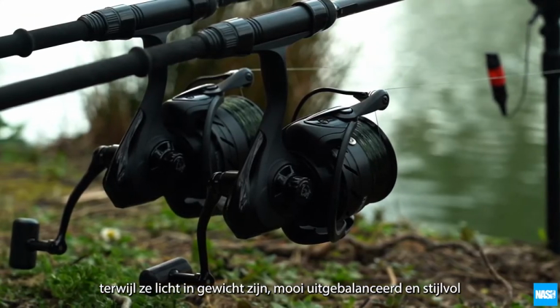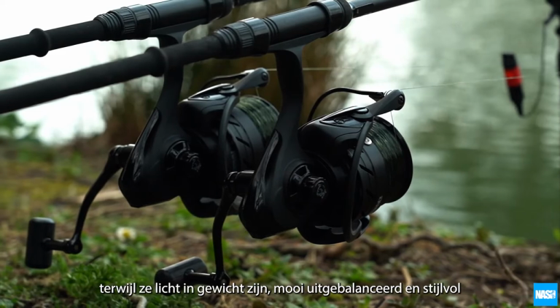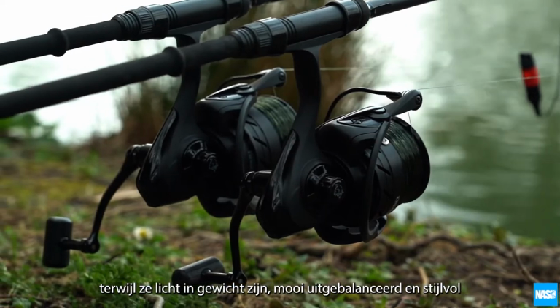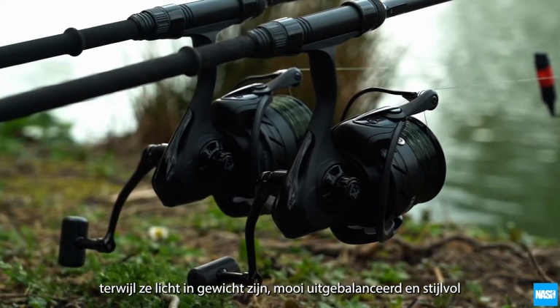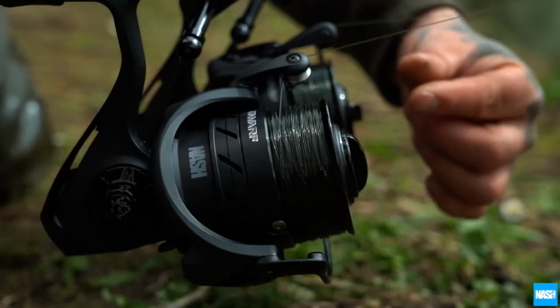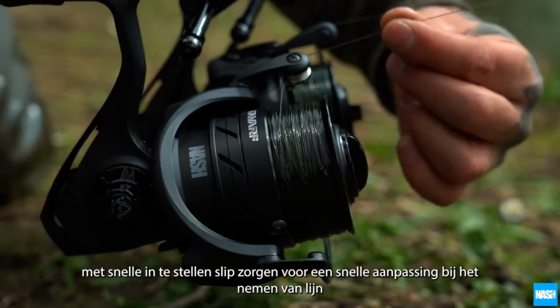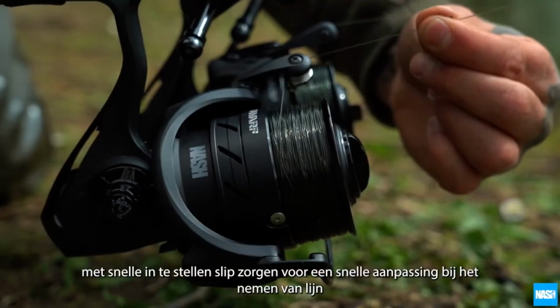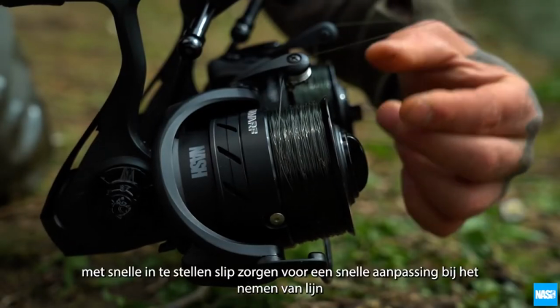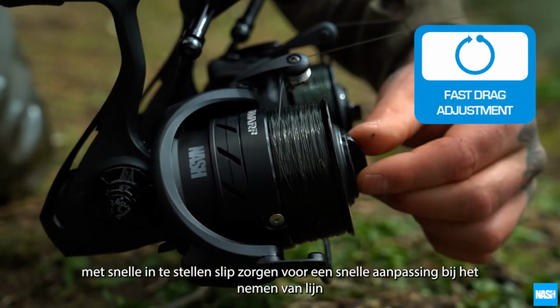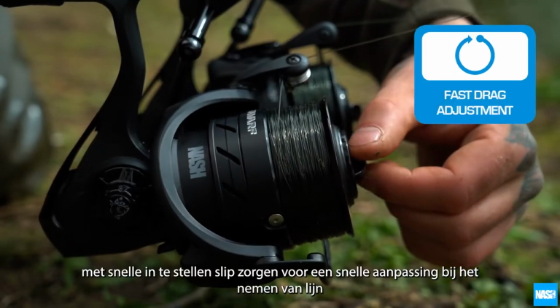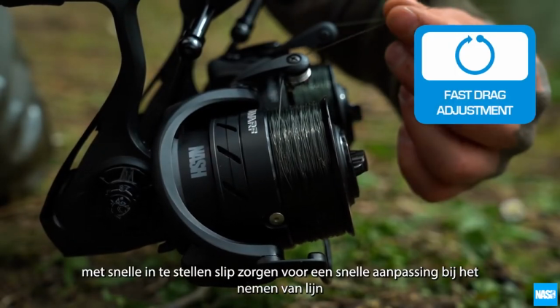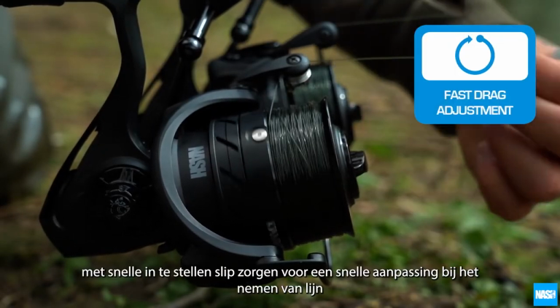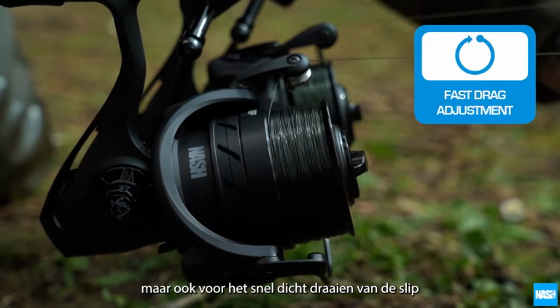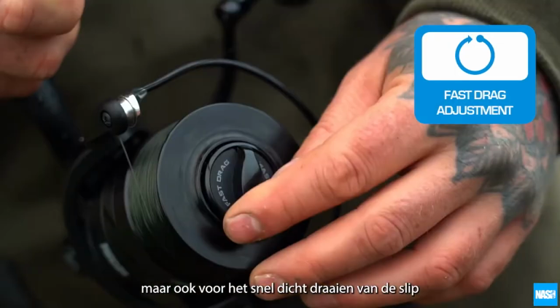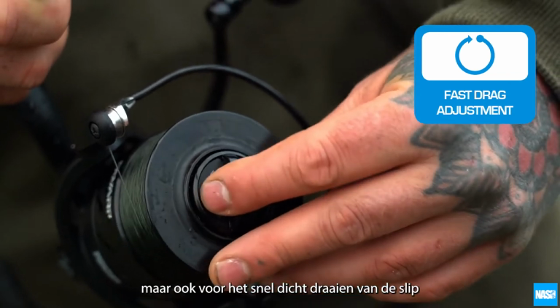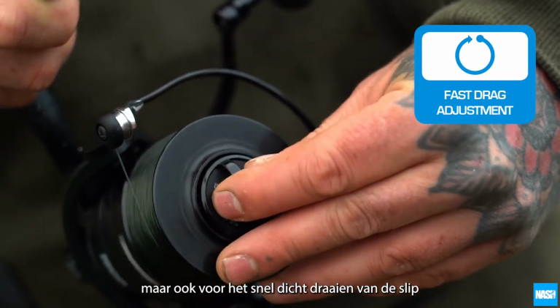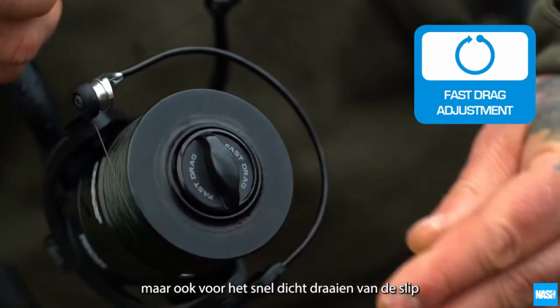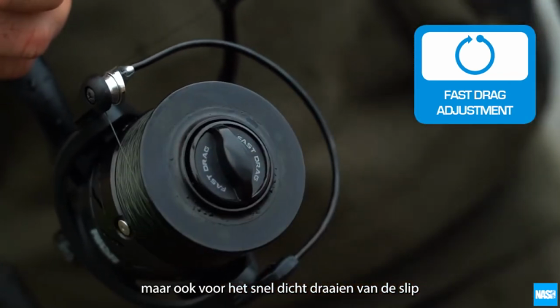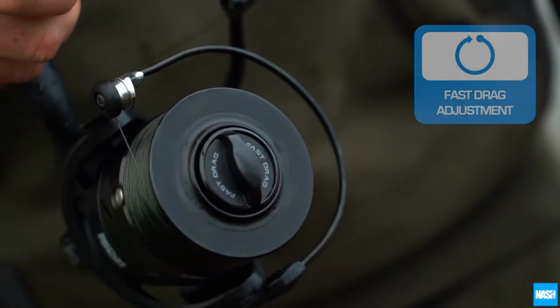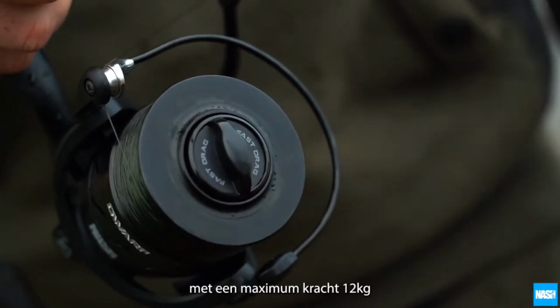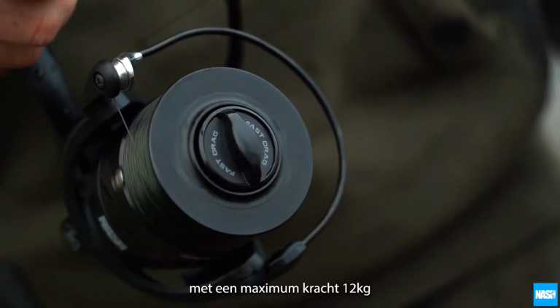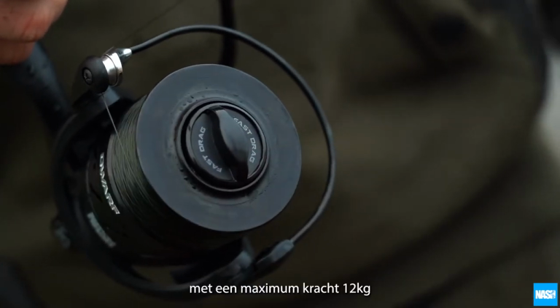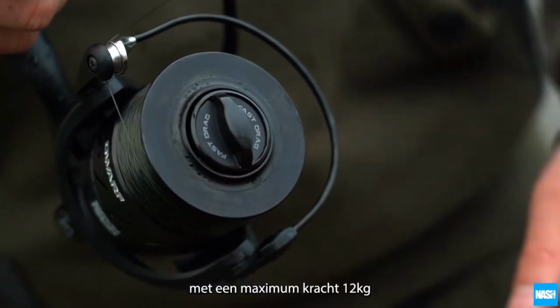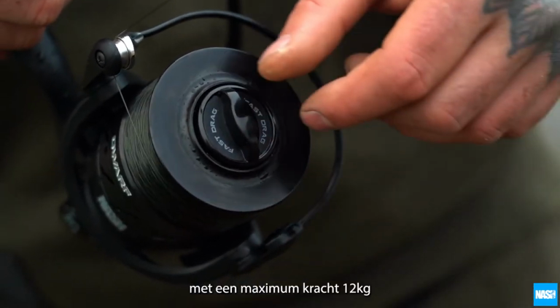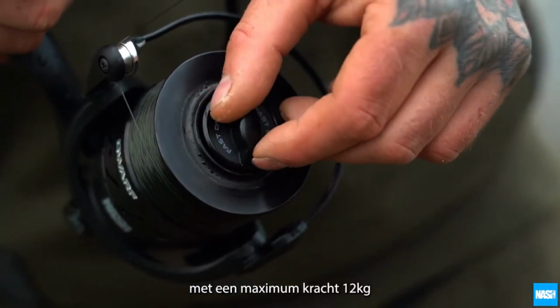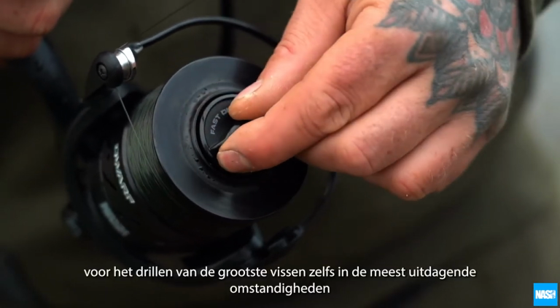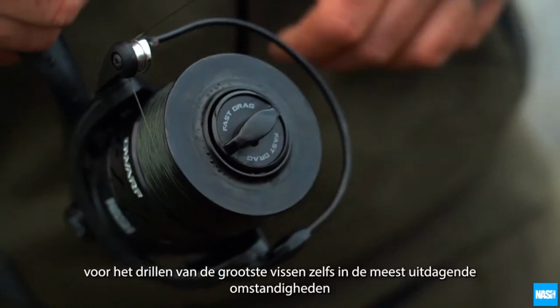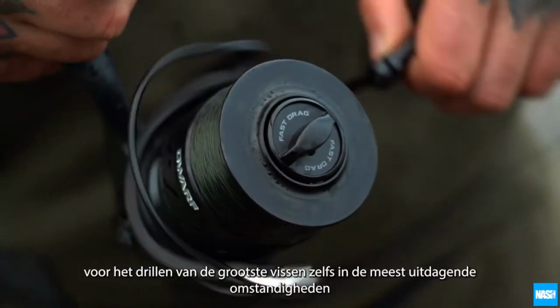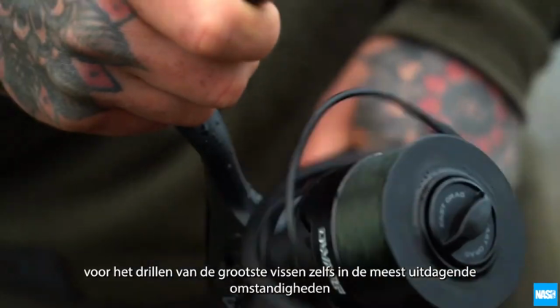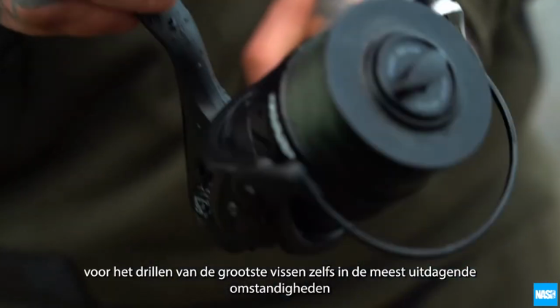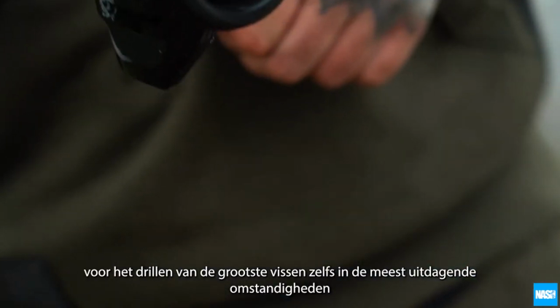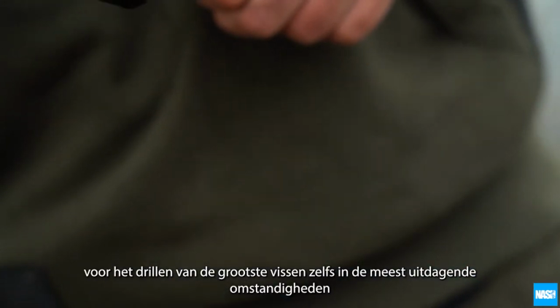well balanced and stylish. Fast drag adjustment allows them to give line easily on the take but quickly be tightened to fighting drag. With a maximum drag power of 12kg, playing the largest fish even in challenging situations.